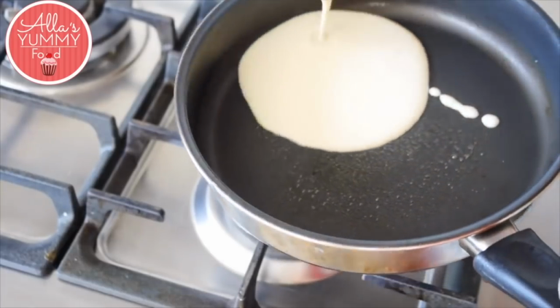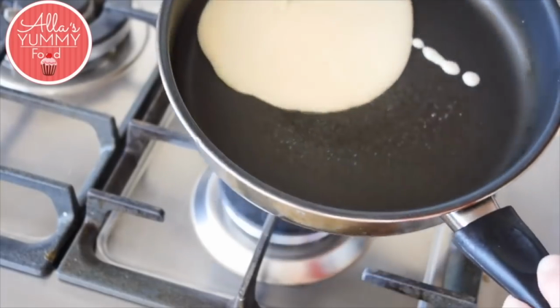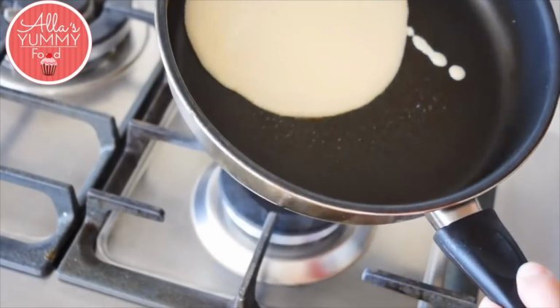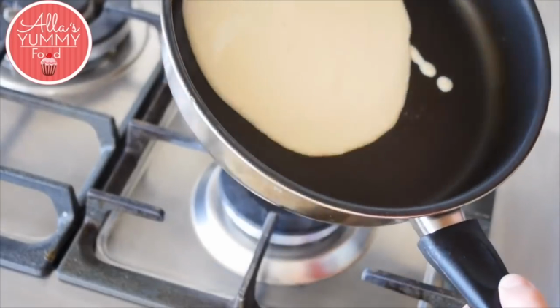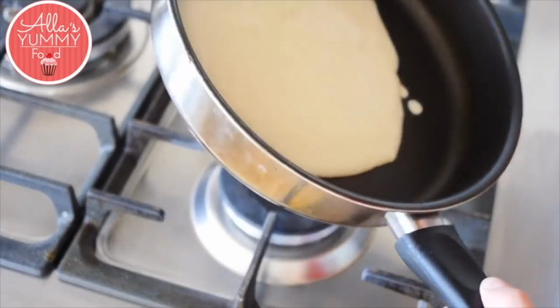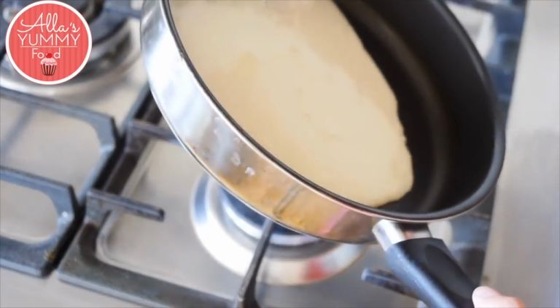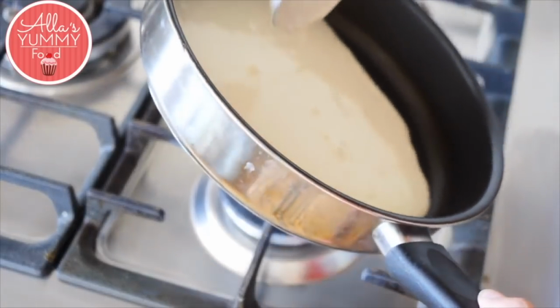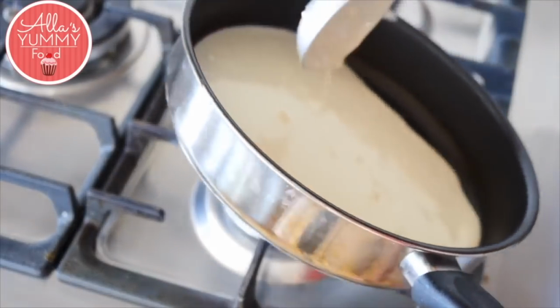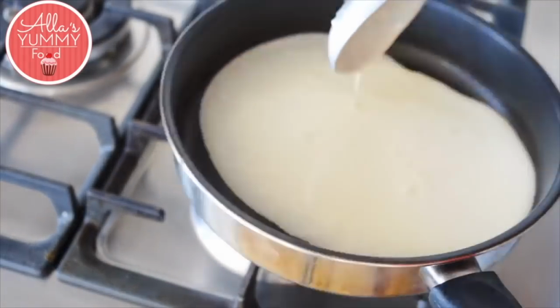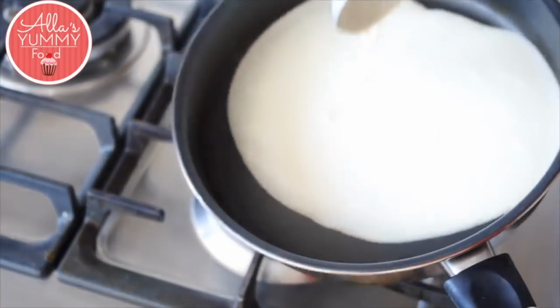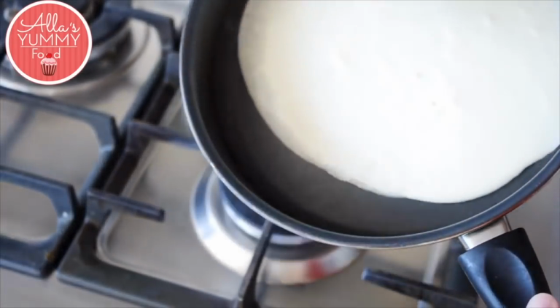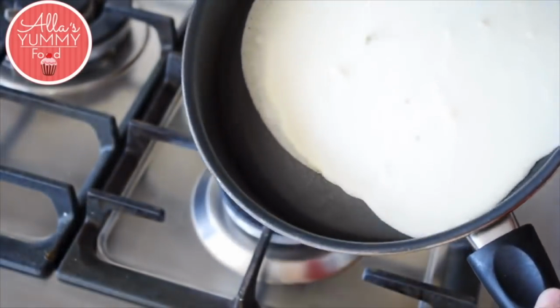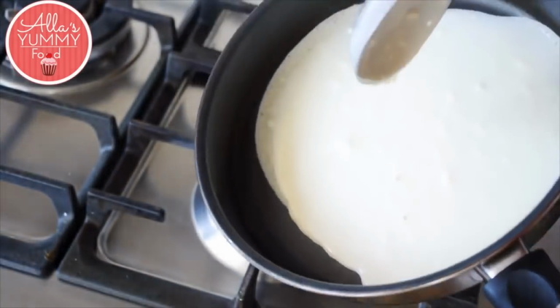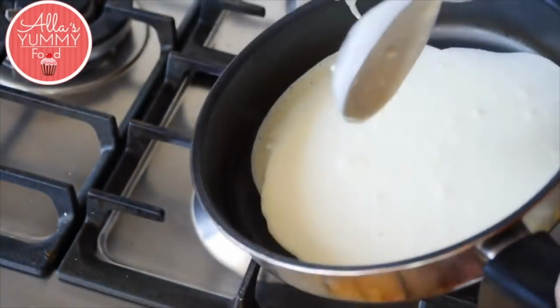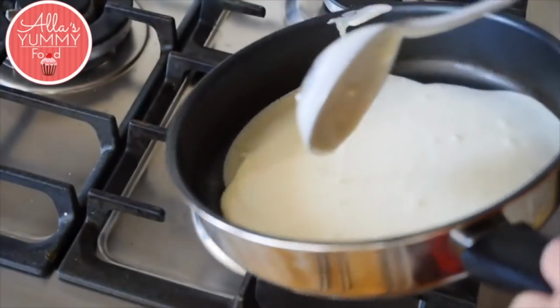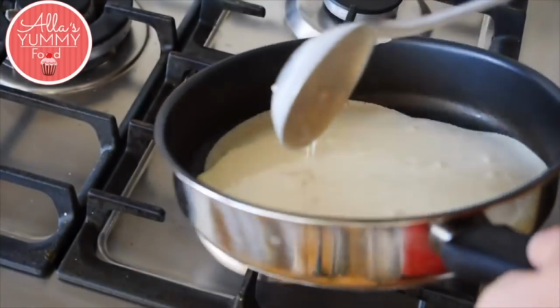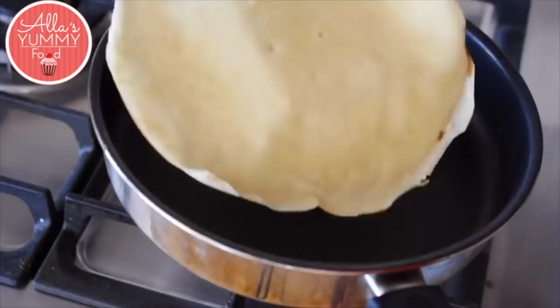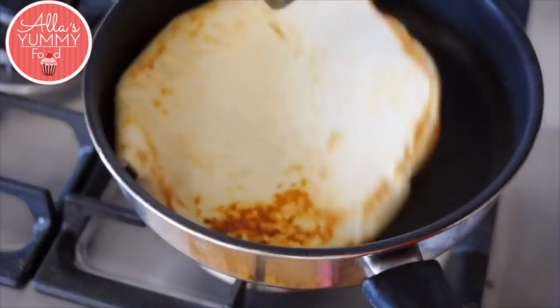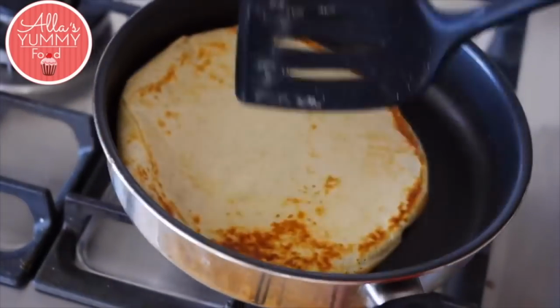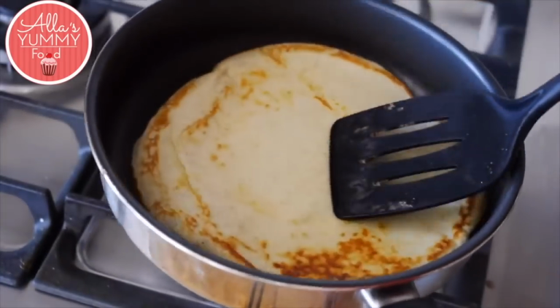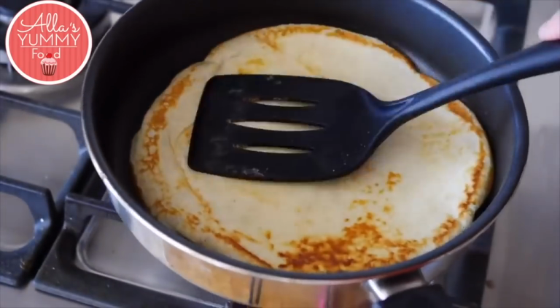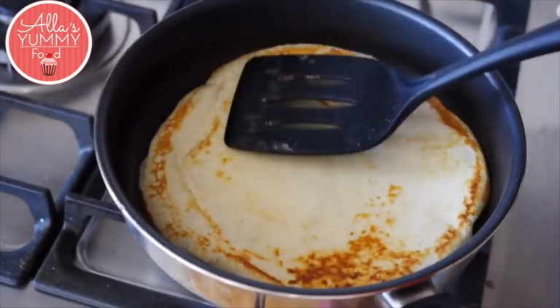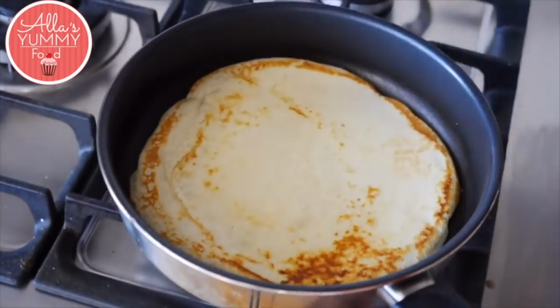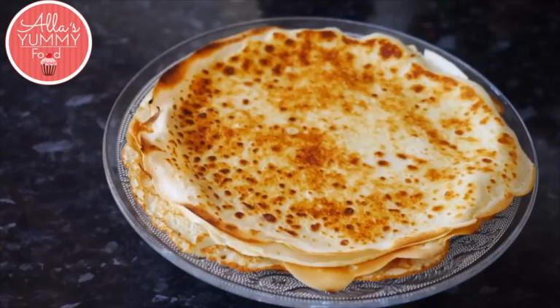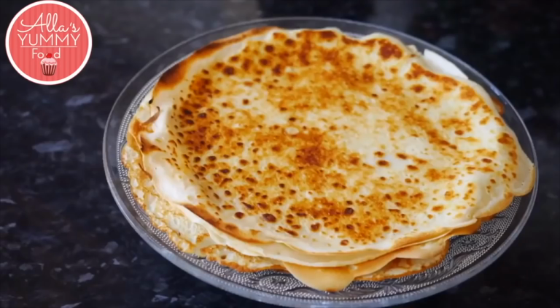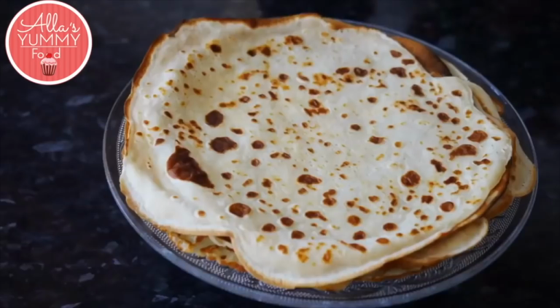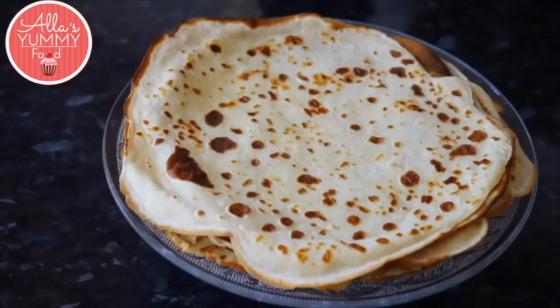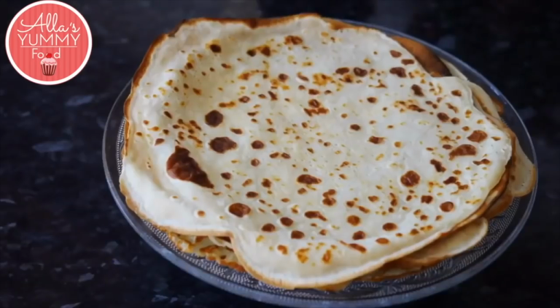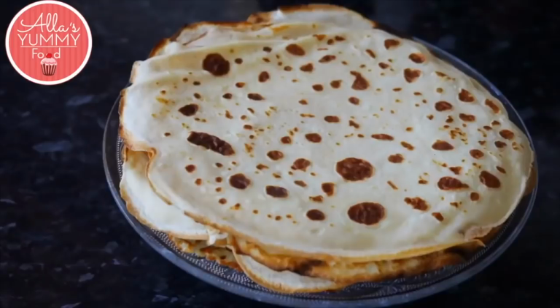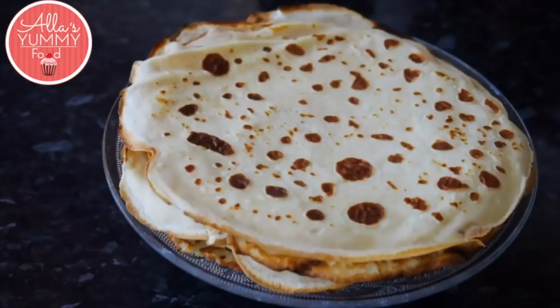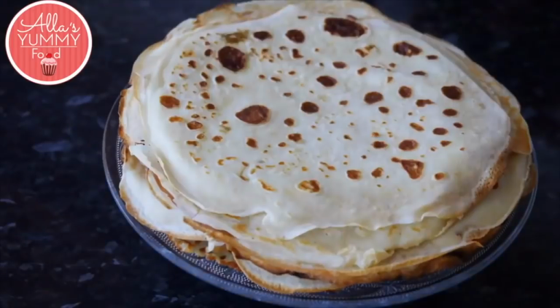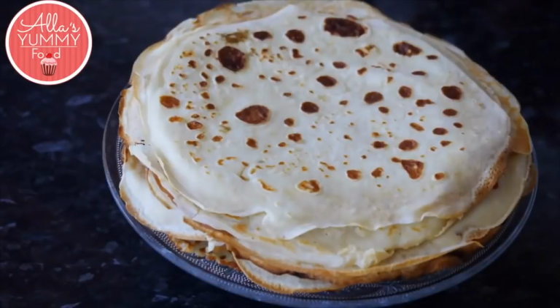Make sure your pan is nice and hot. Add your first ladle of batter and swirl it around, then cook for a few minutes on each side. Your first pancake might not turn out great, but just keep going and you'll have a beautiful stack of delicious blinchiki.